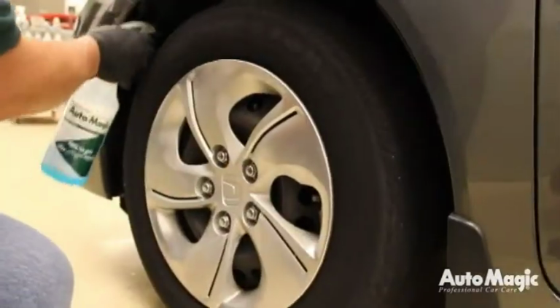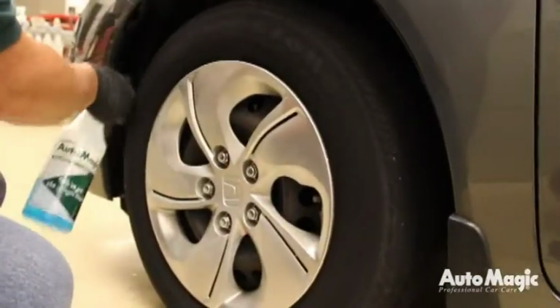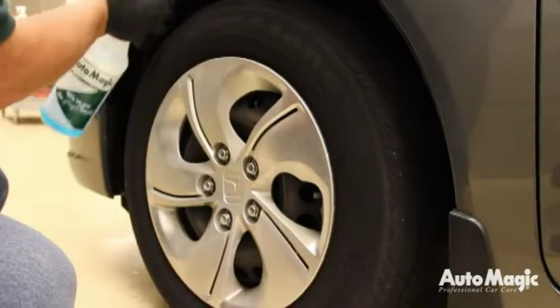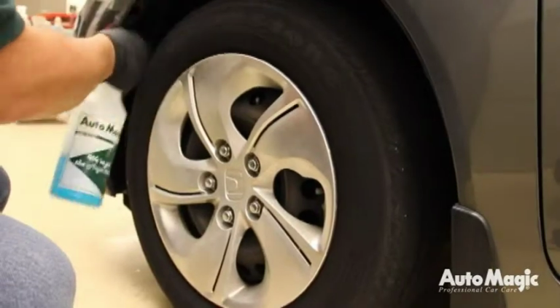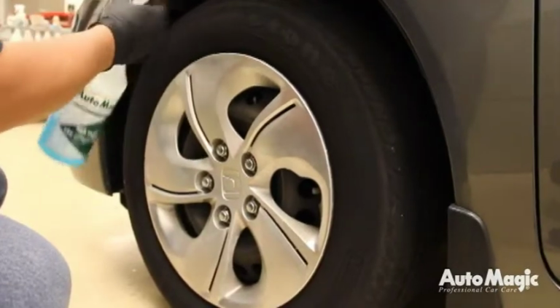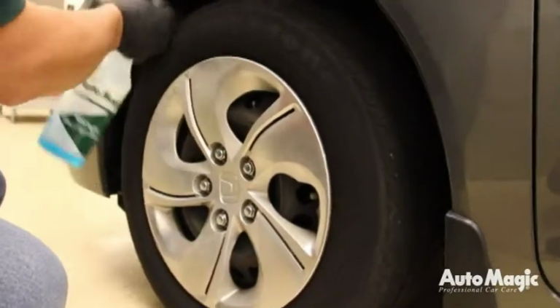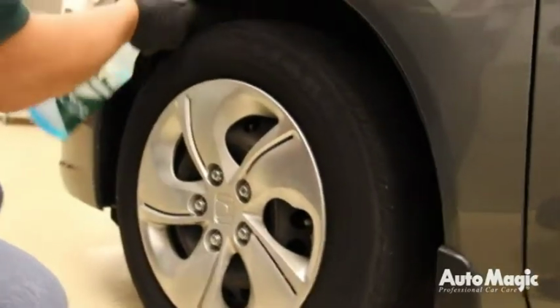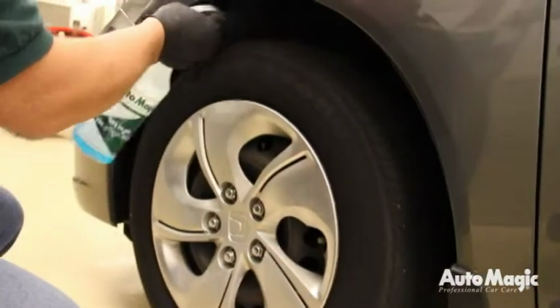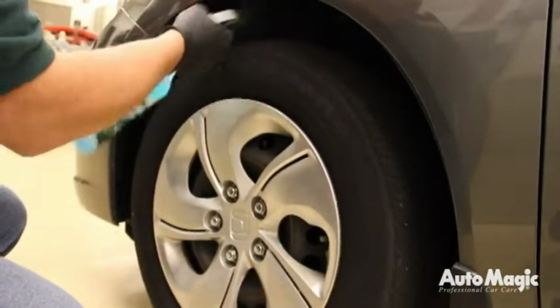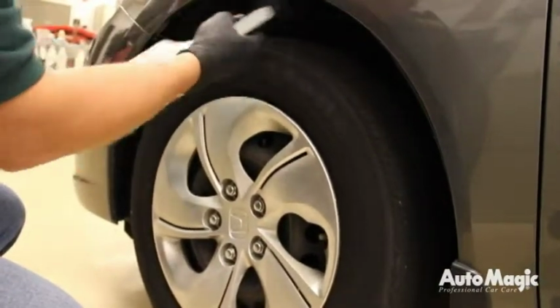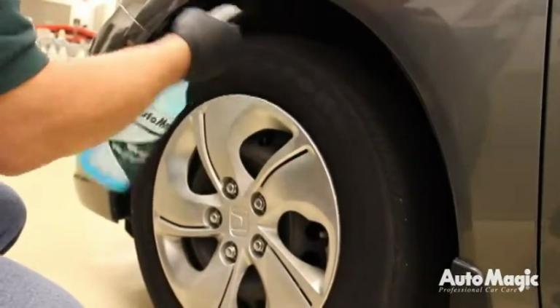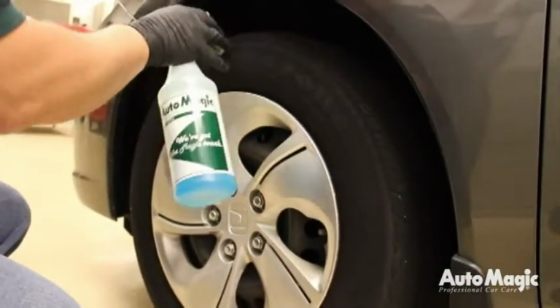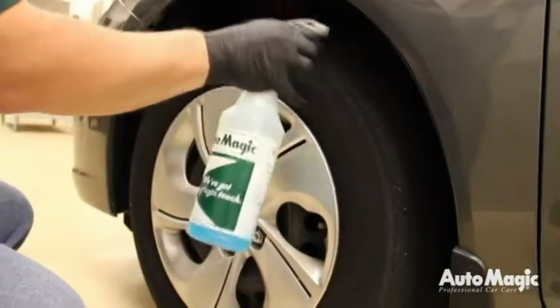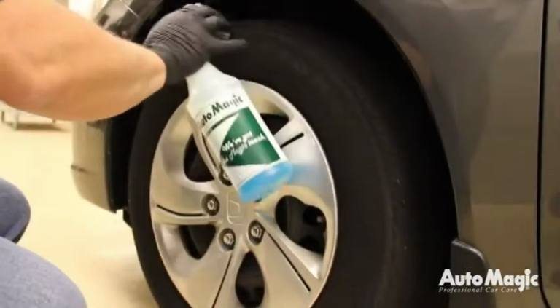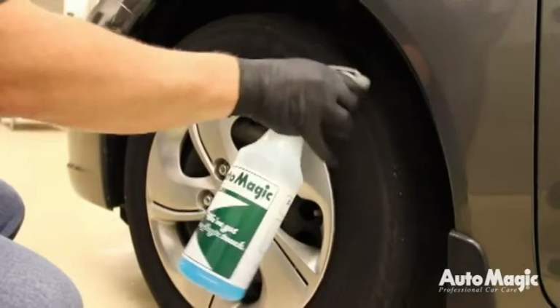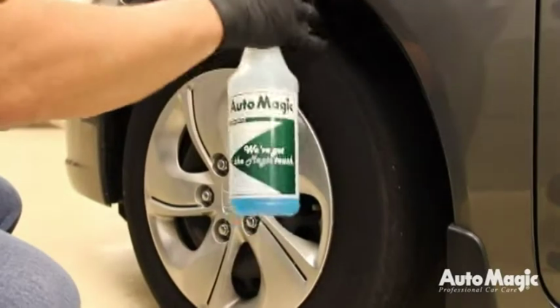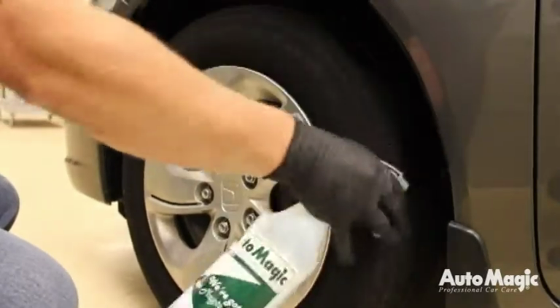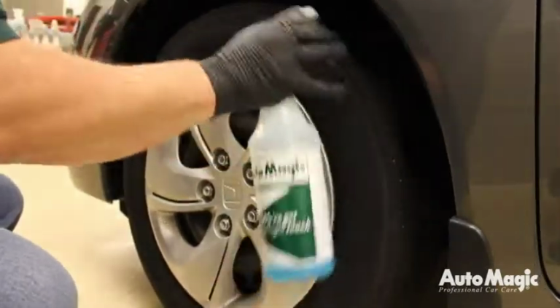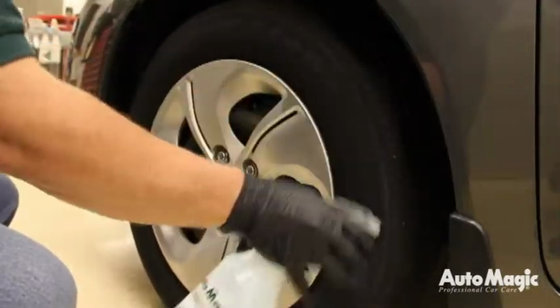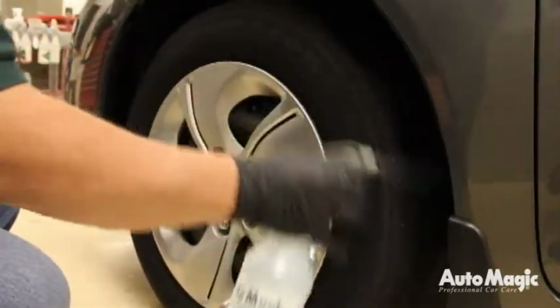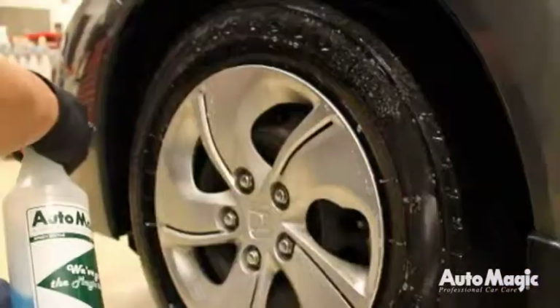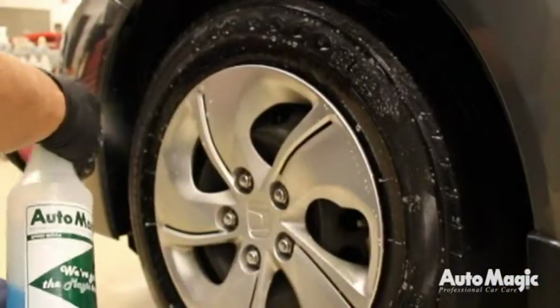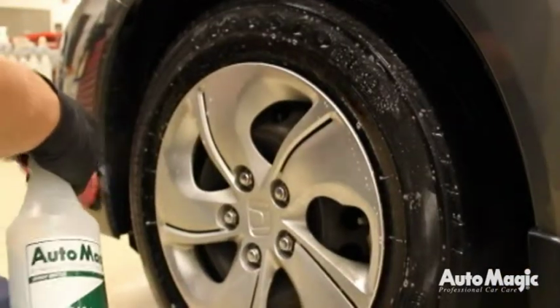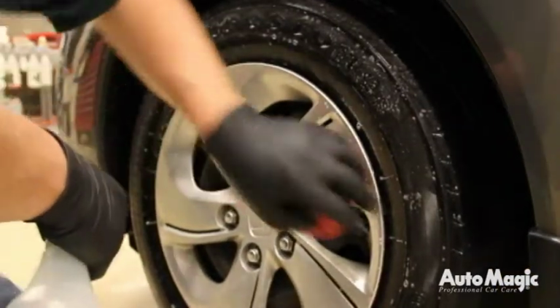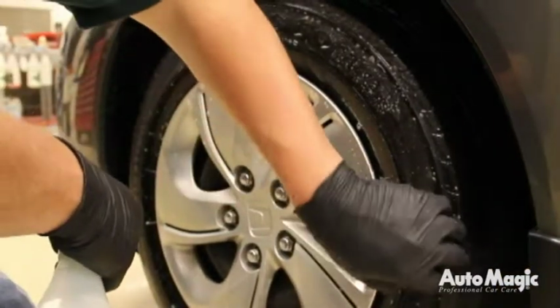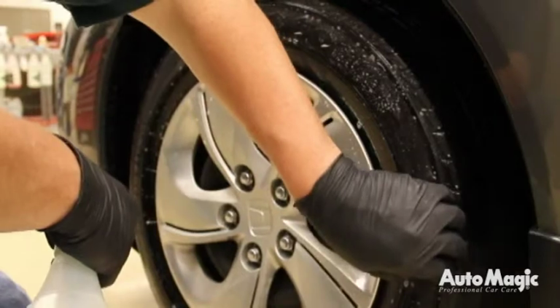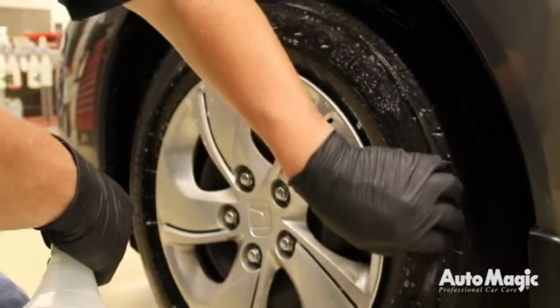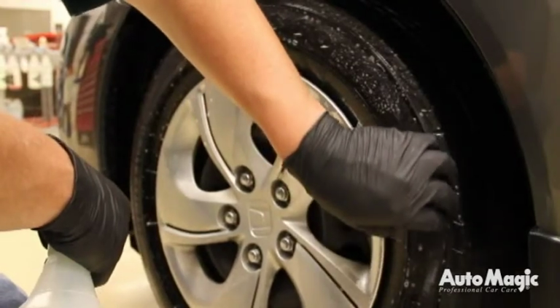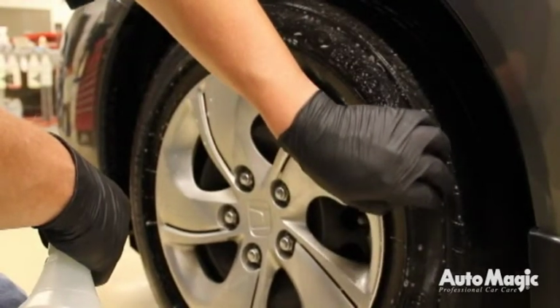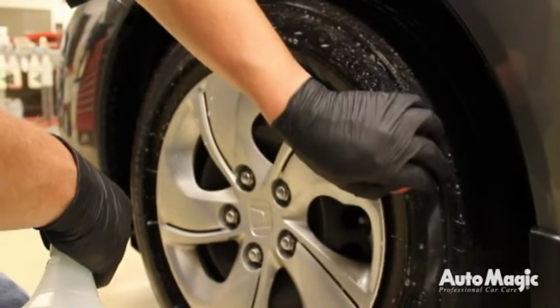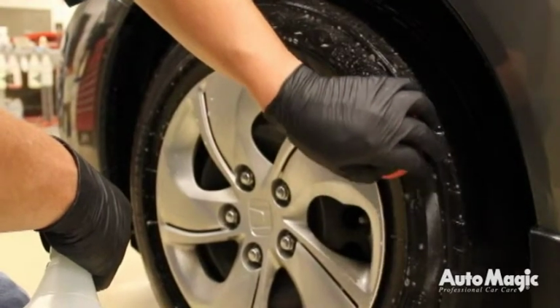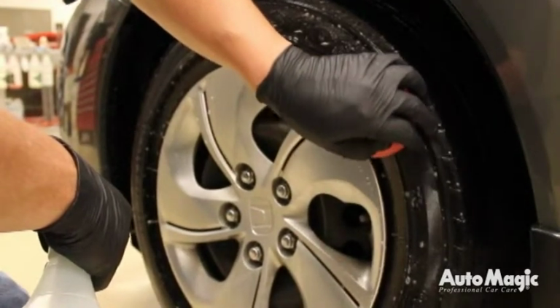Apply a light coat of dressing to the wheel liners. If the vehicle has painted or undercoated wheel wells, mask off the wheels and apply rubberized undercoating to the area. Then mist the dressing onto a foam applicator pad and apply evenly to each tire.